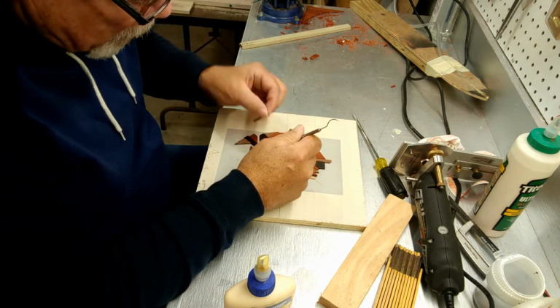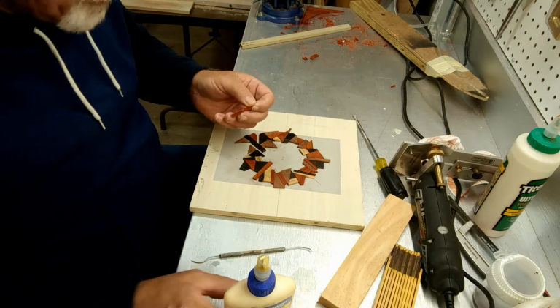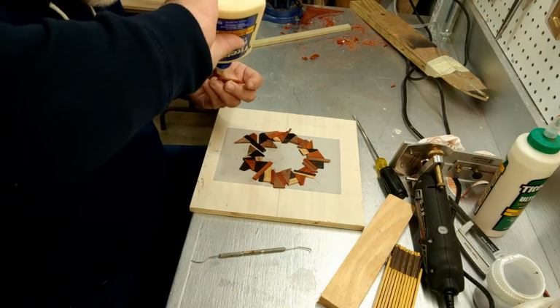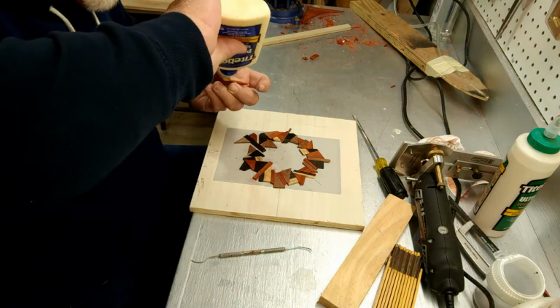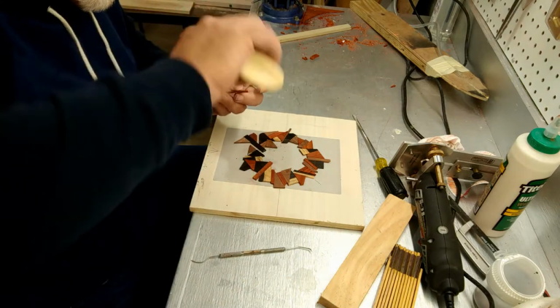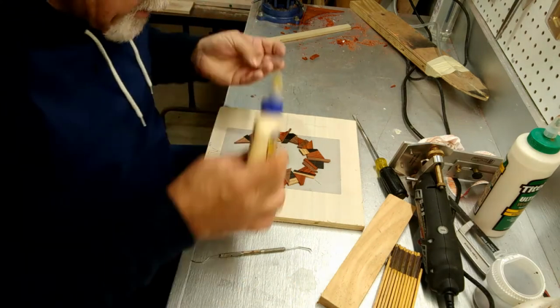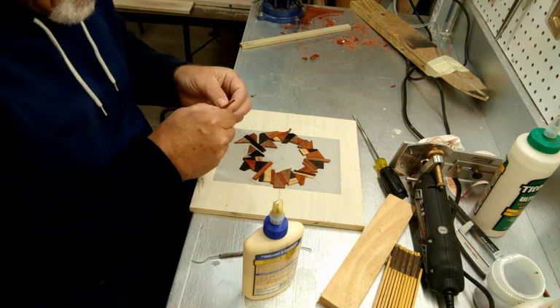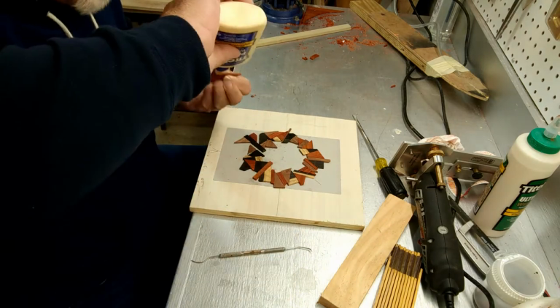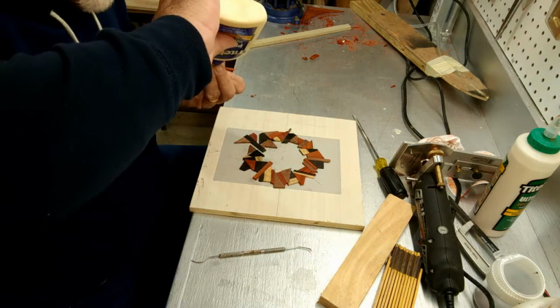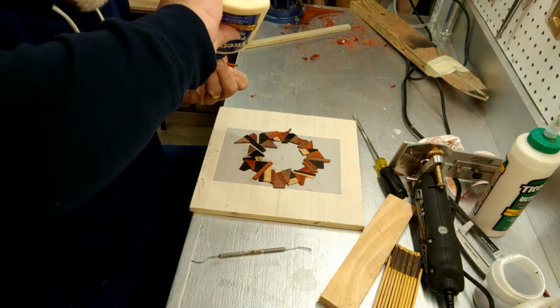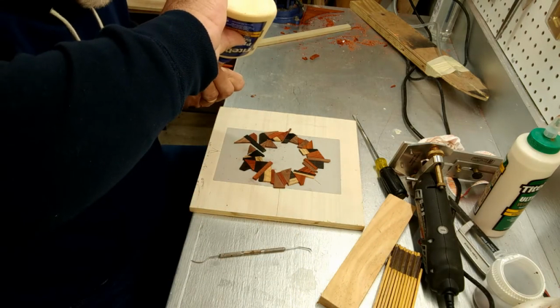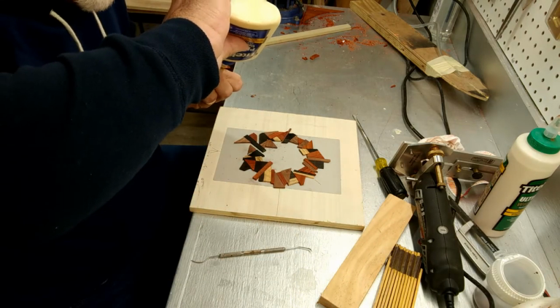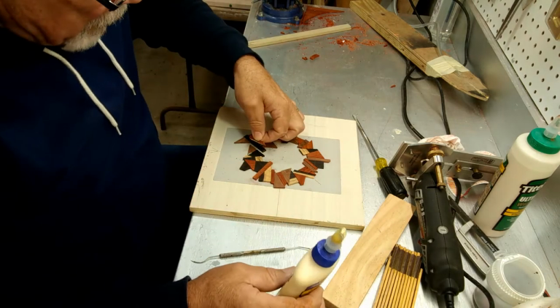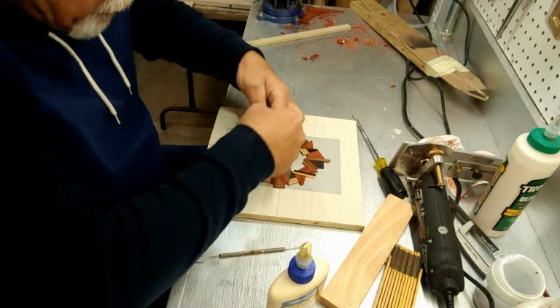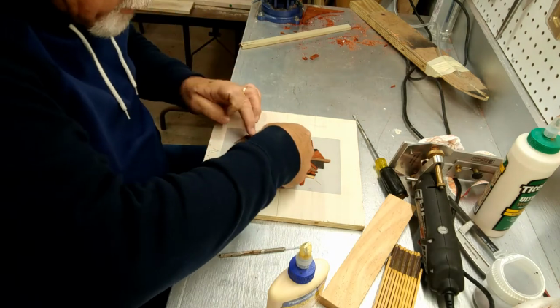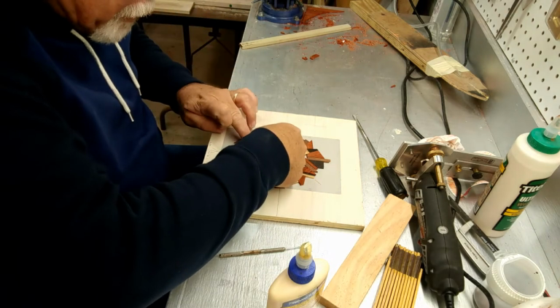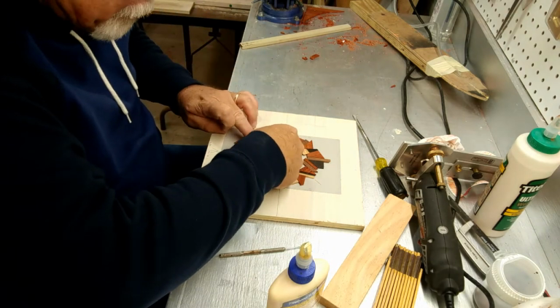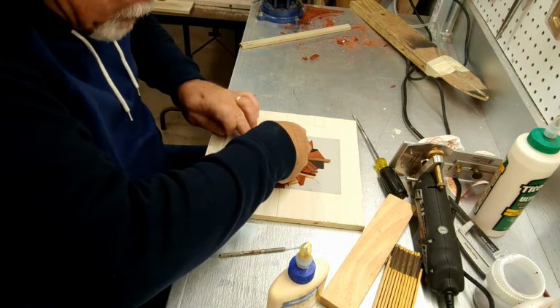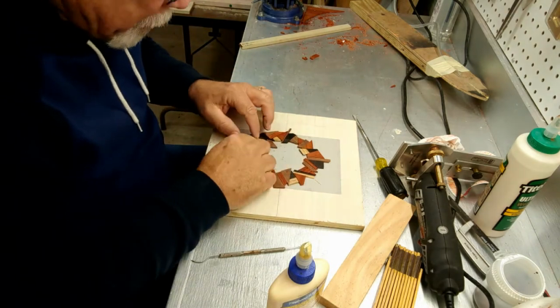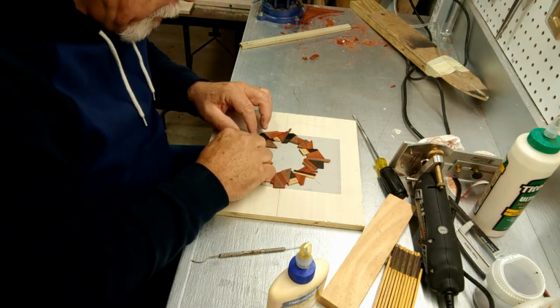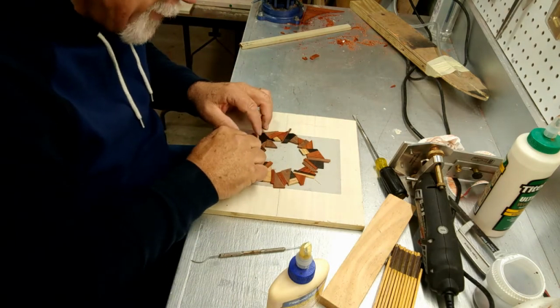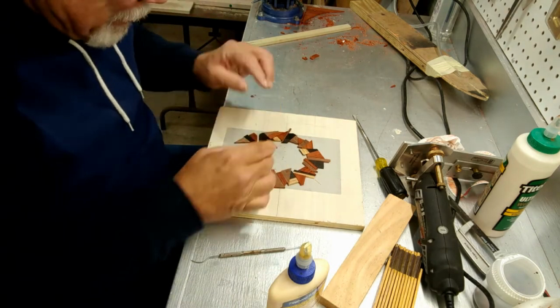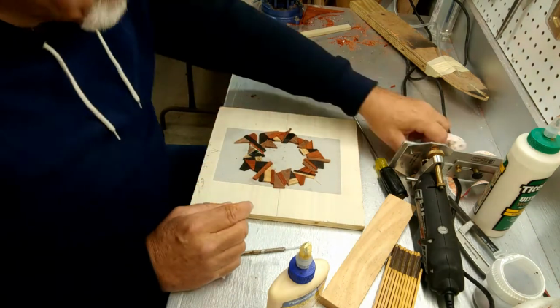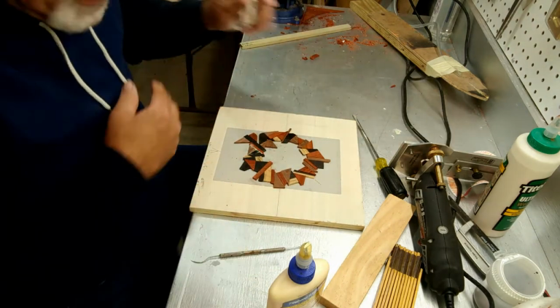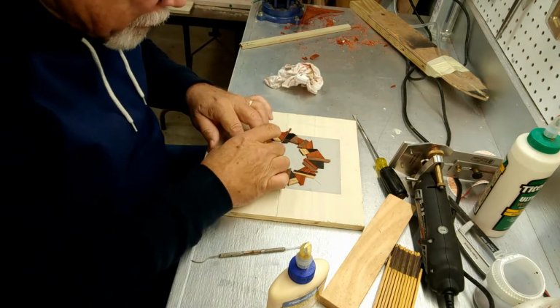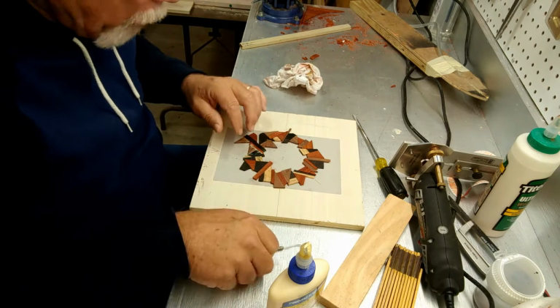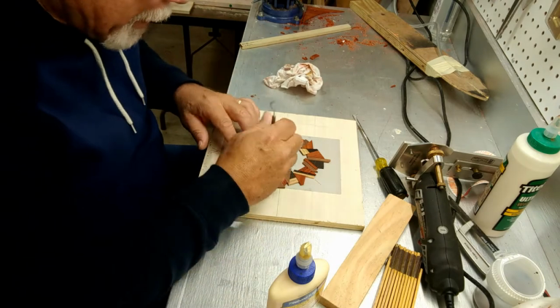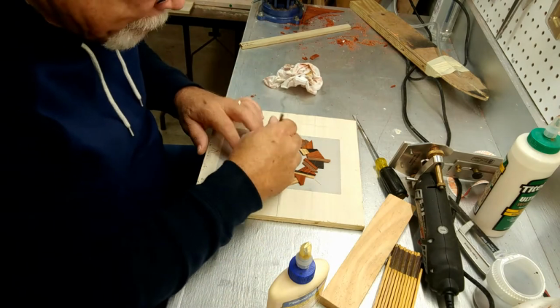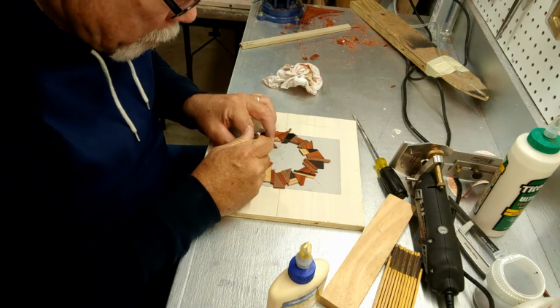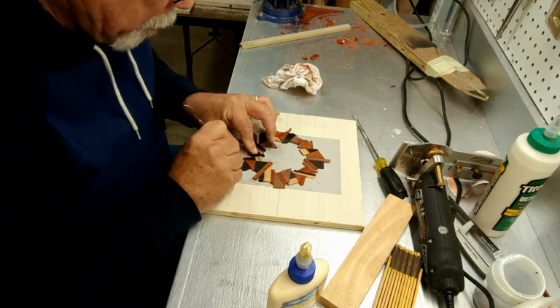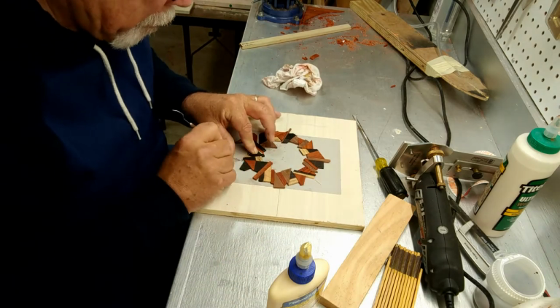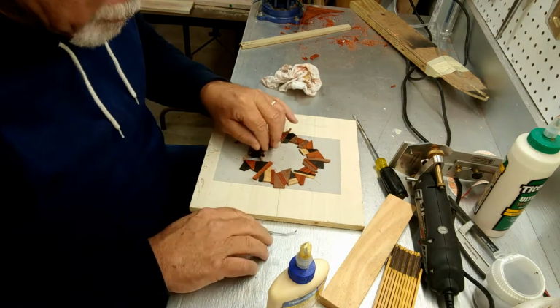One piece at a time I take them off and glue them up. This takes a little while to do, and once that's done we move on to the next step and let this harden.